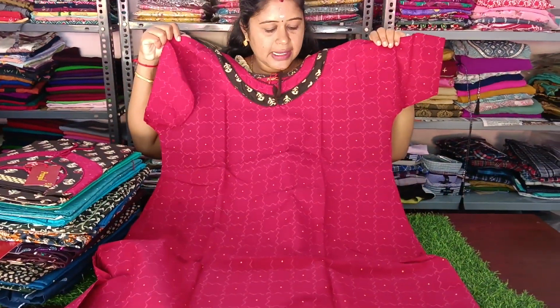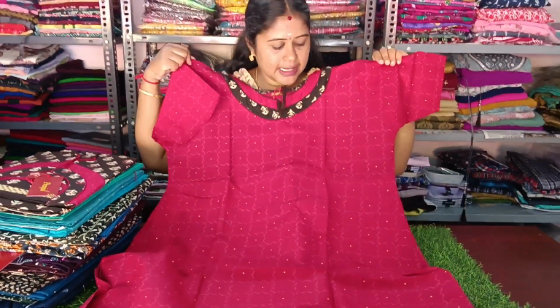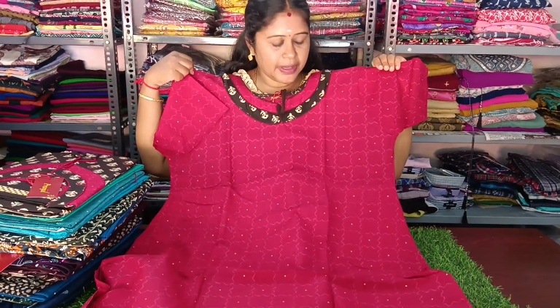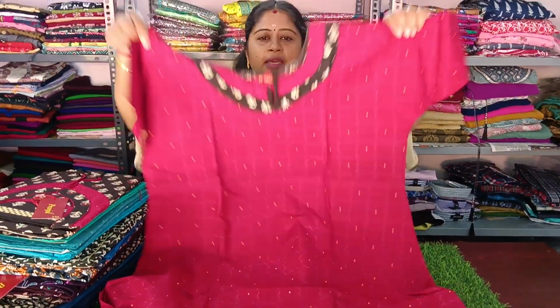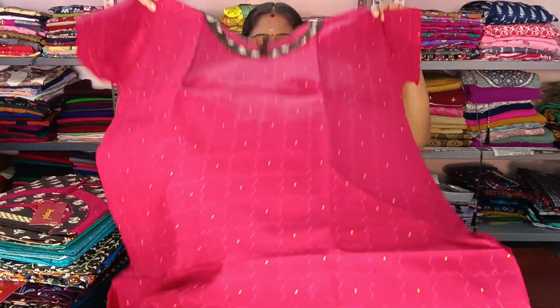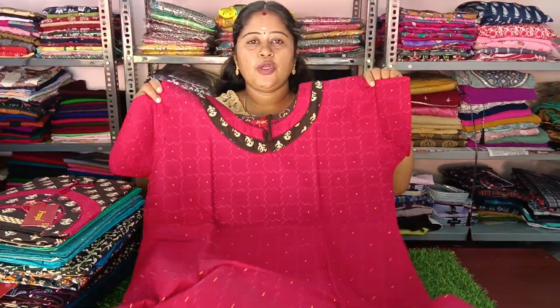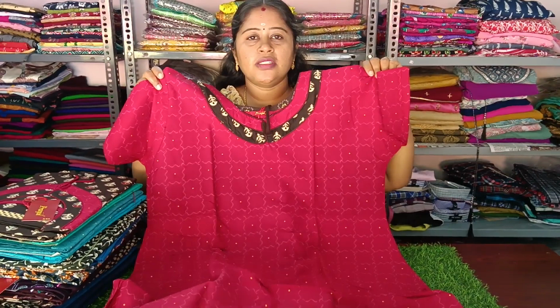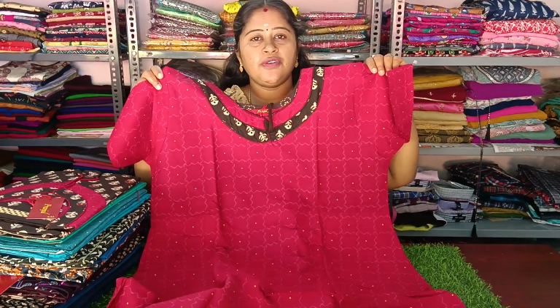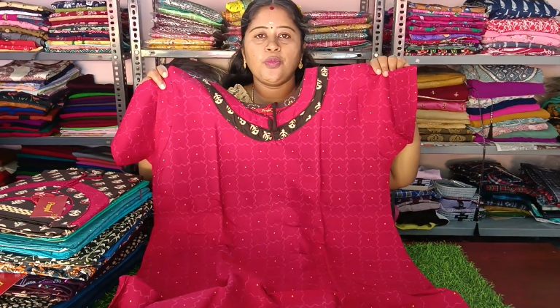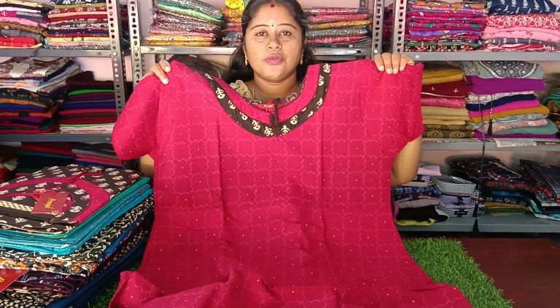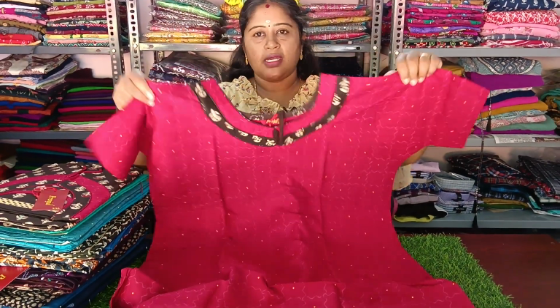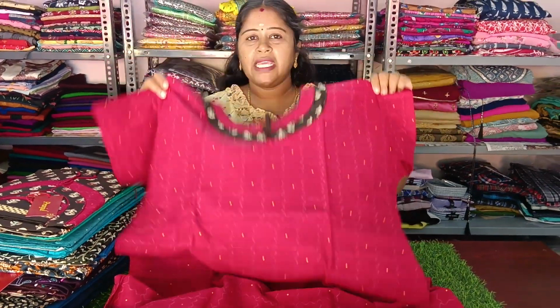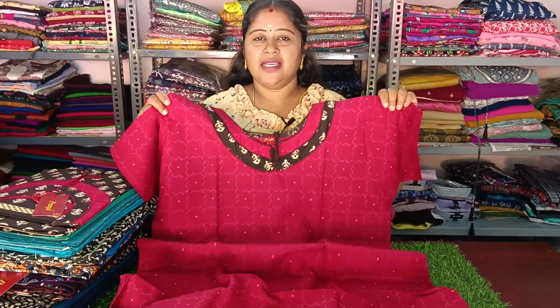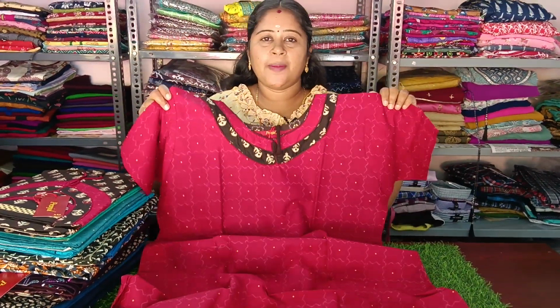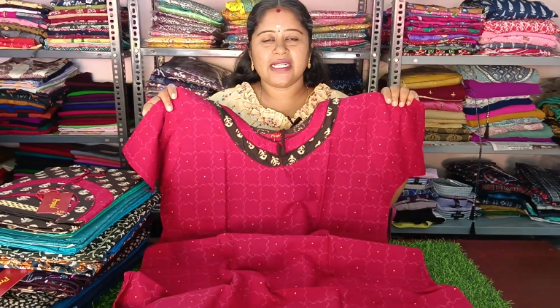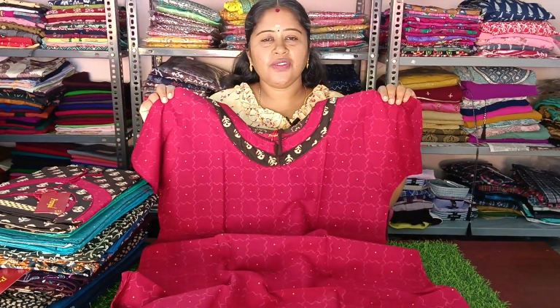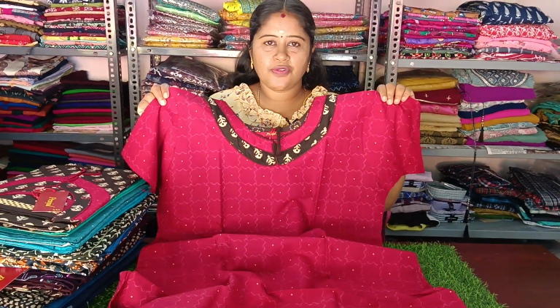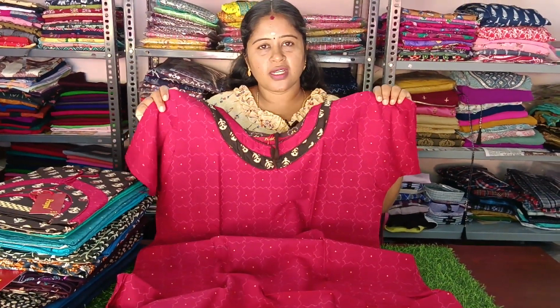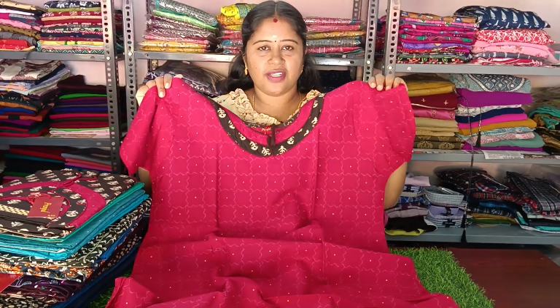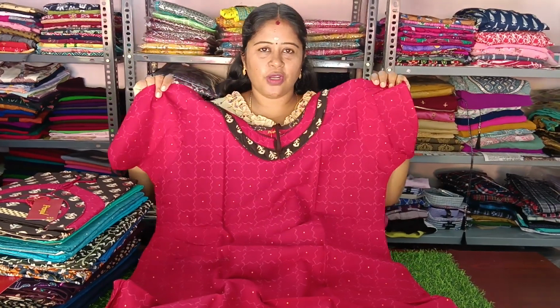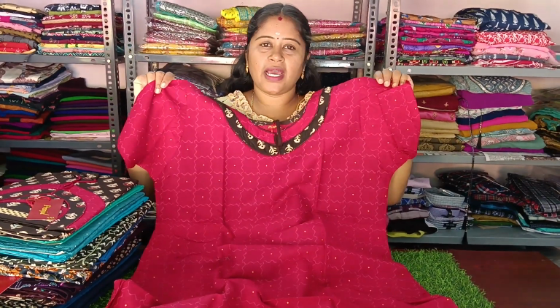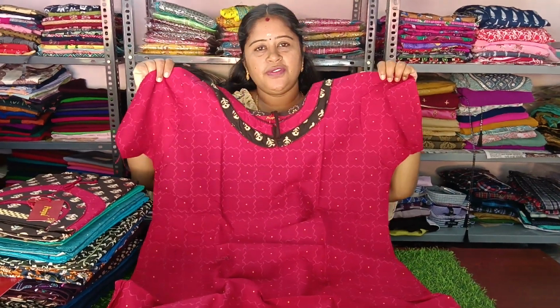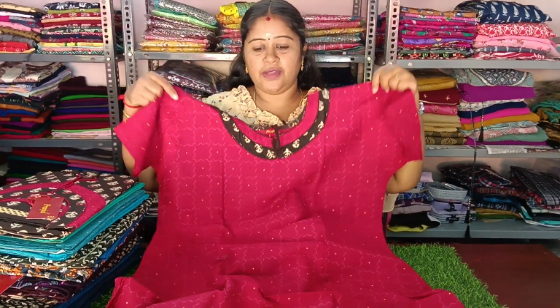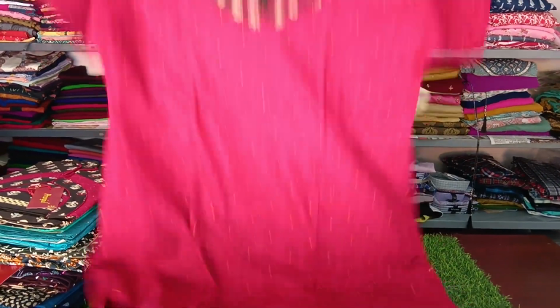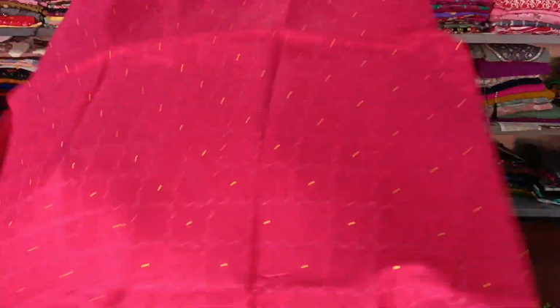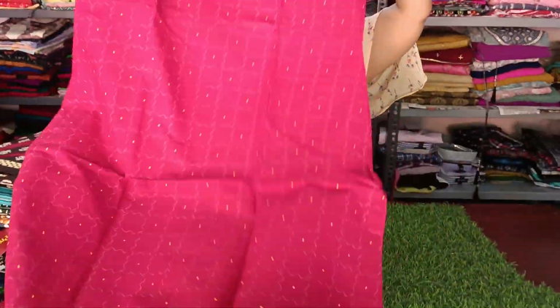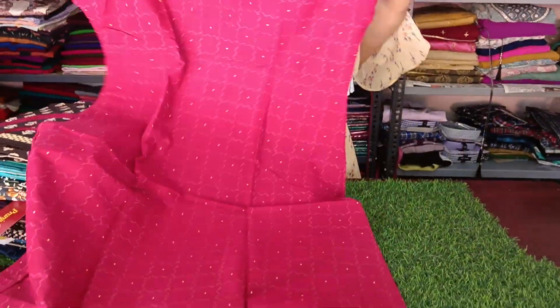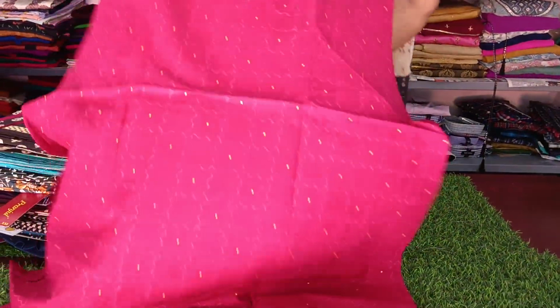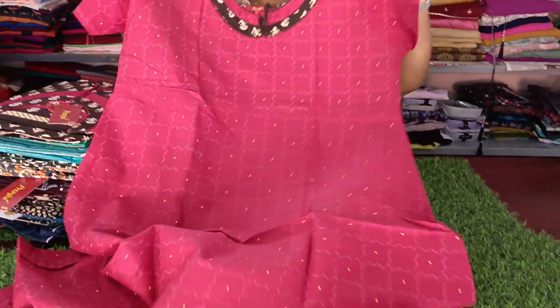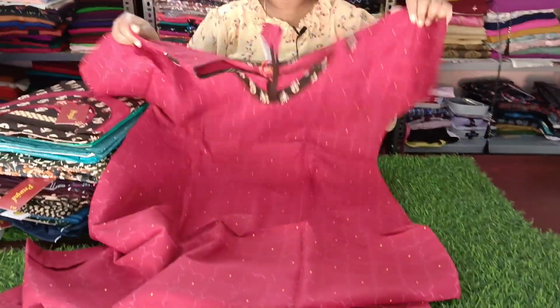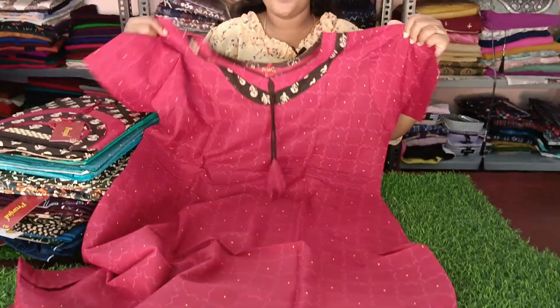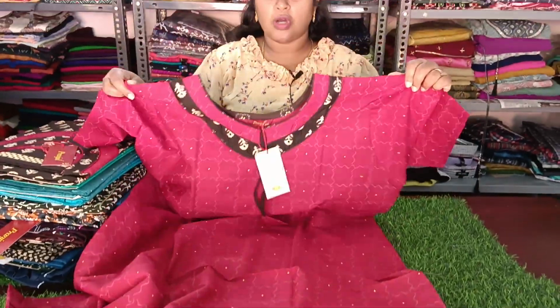Chest size is 42-44. This is XL. Double XL is 45. This is 55. This is double XL — Prenjool pure cotton. This is pure cotton.